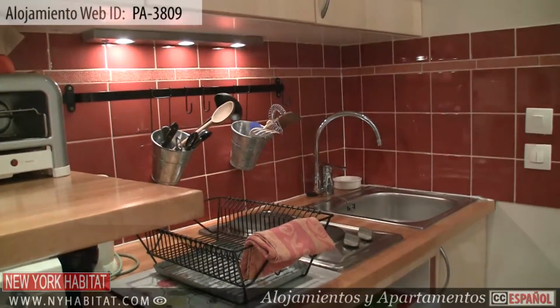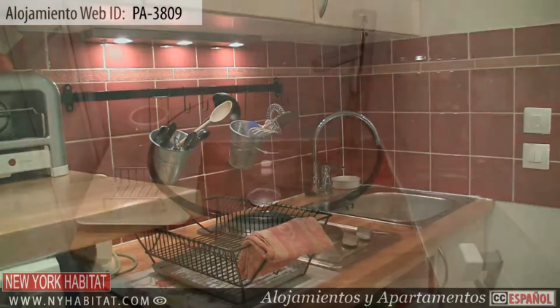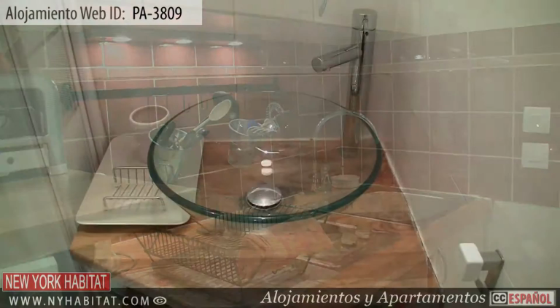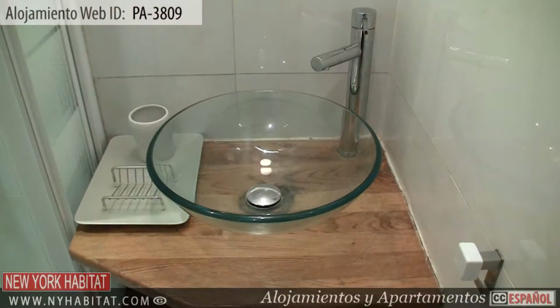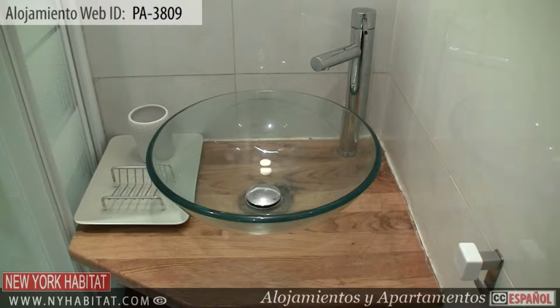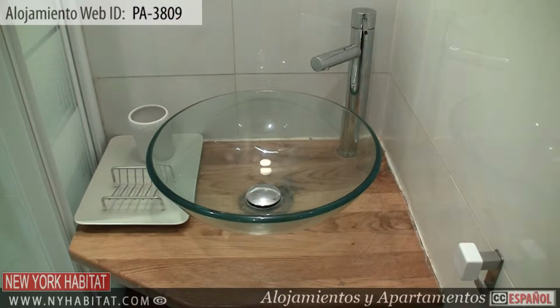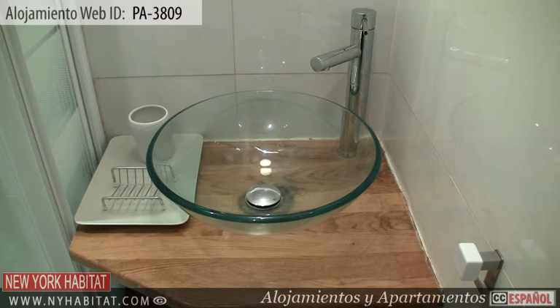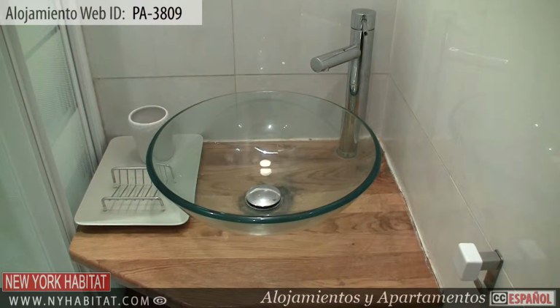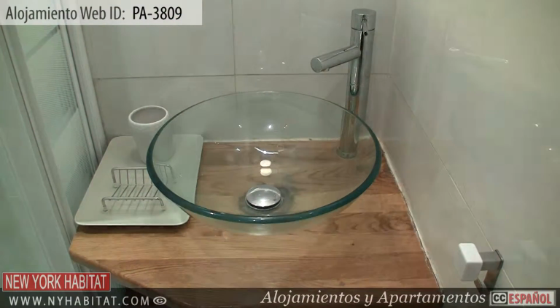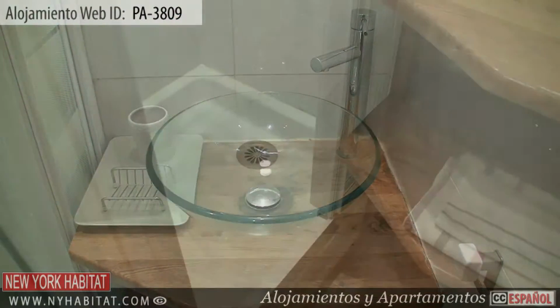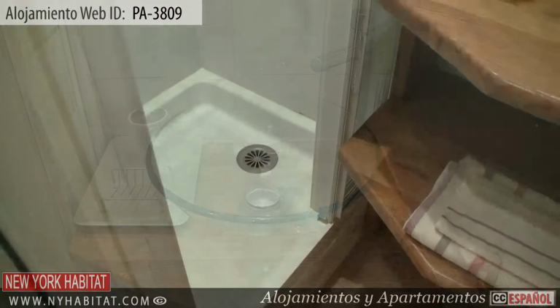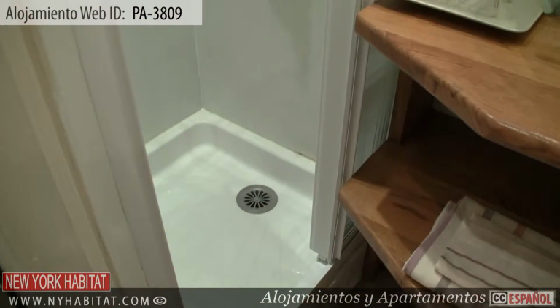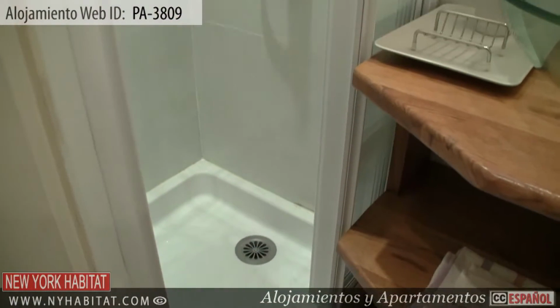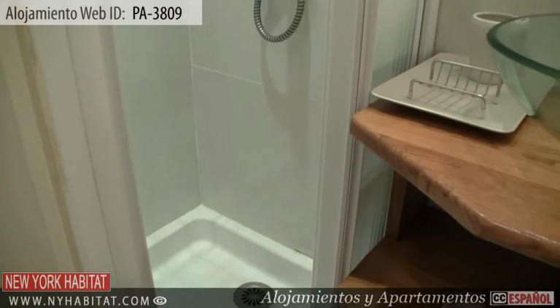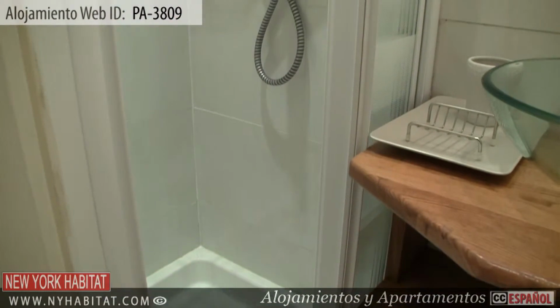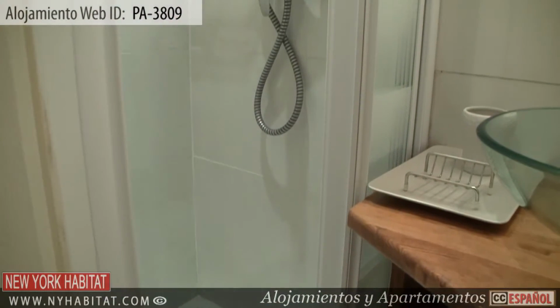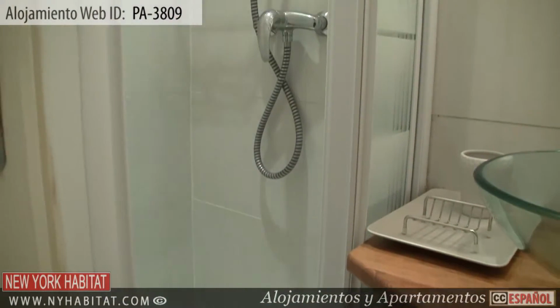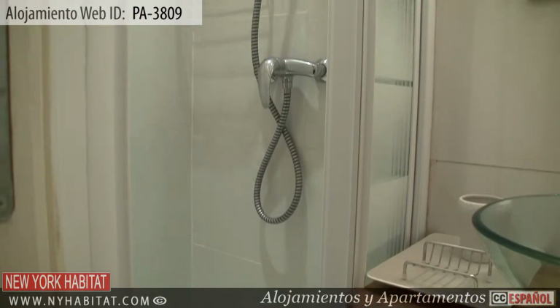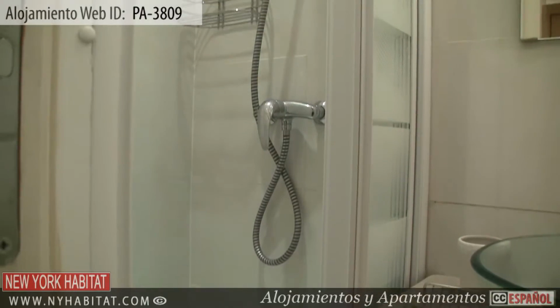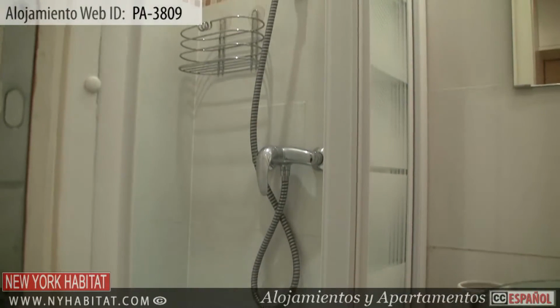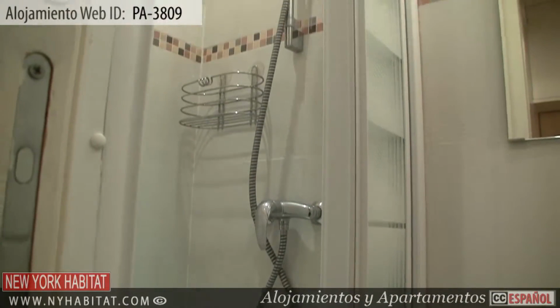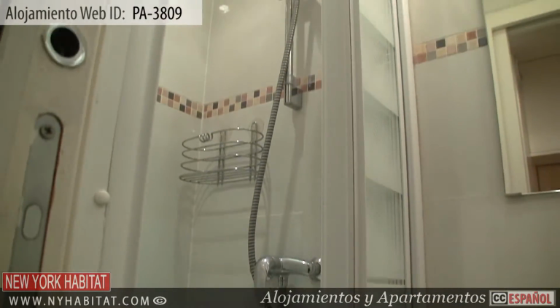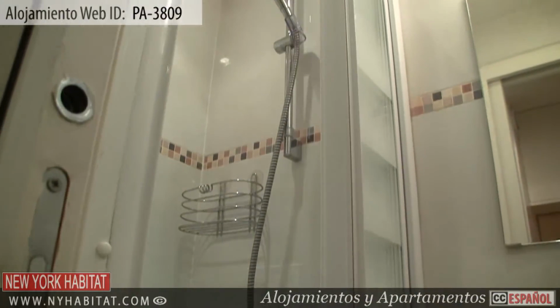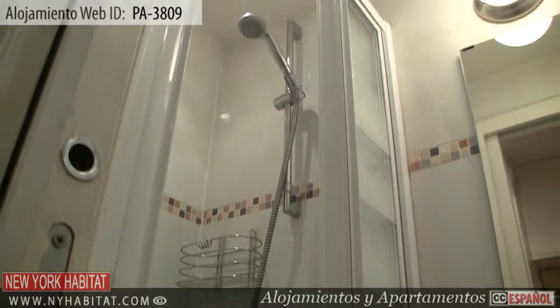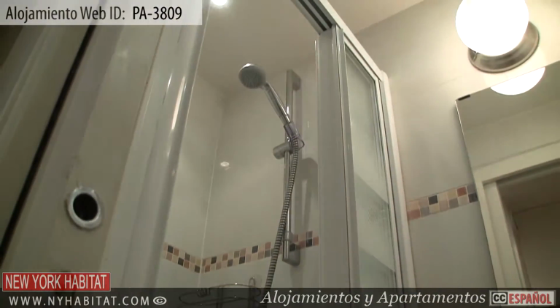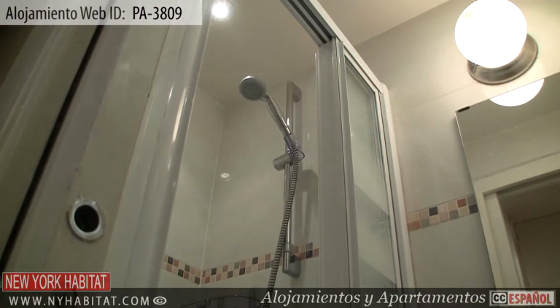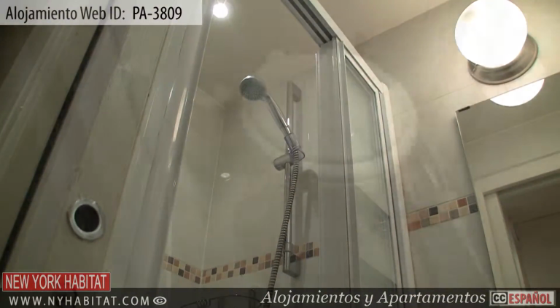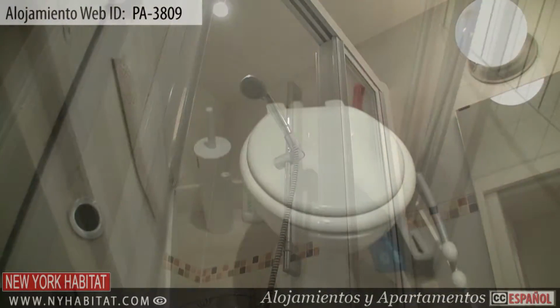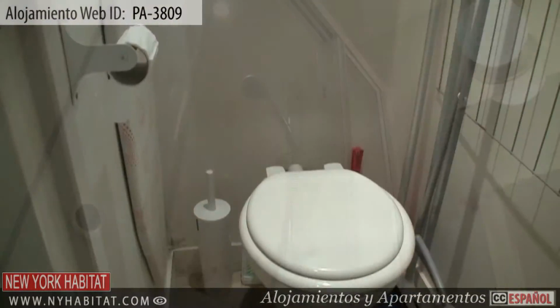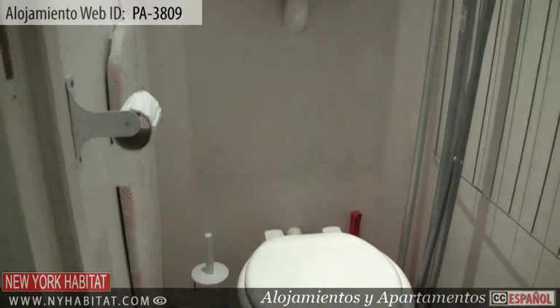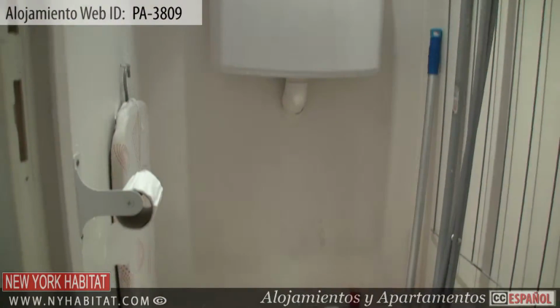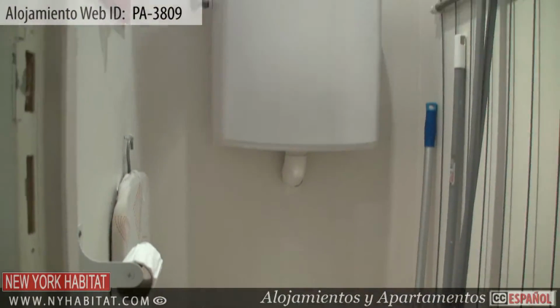Near the entry, you will find the bathroom. This bathroom is equipped with a shower. As in many French apartments, the toilet is separate.